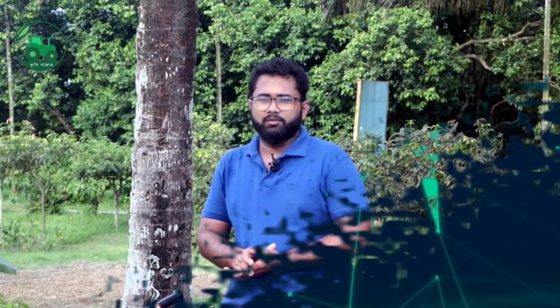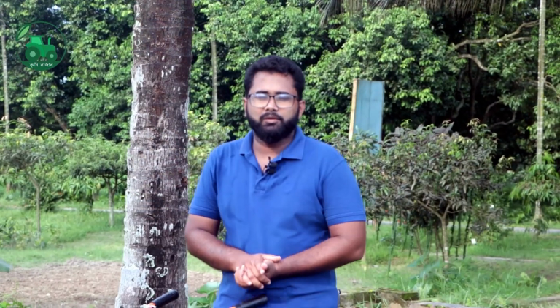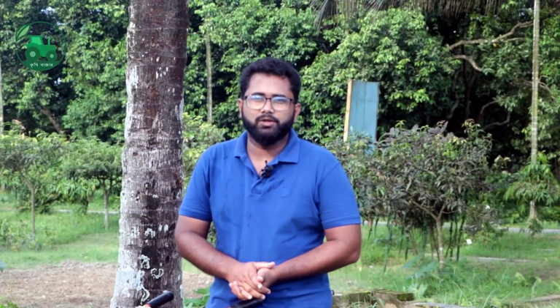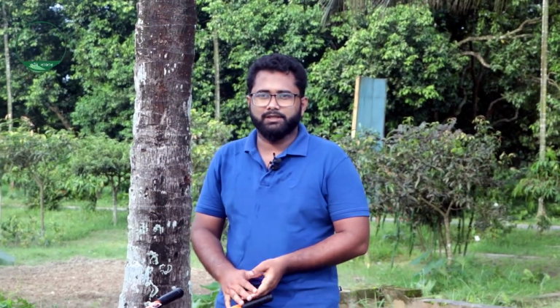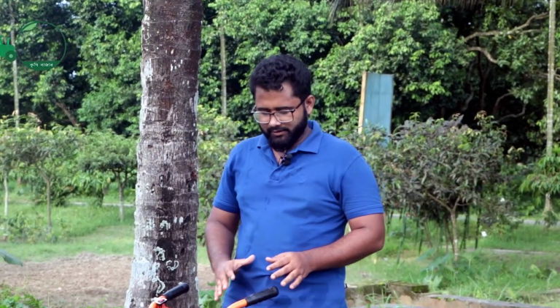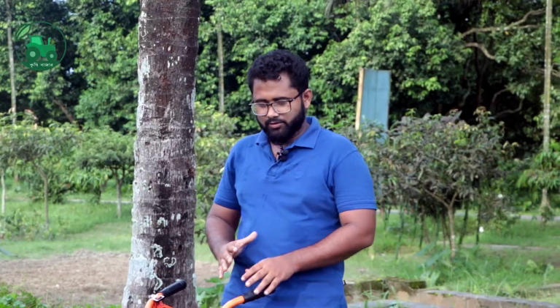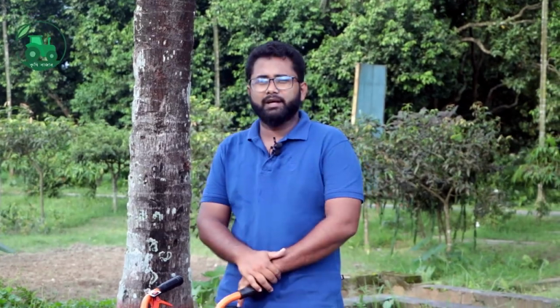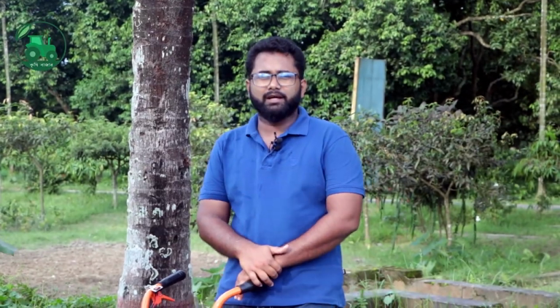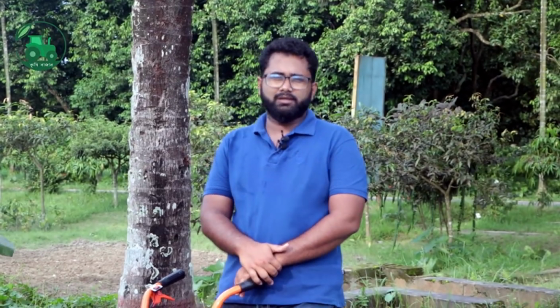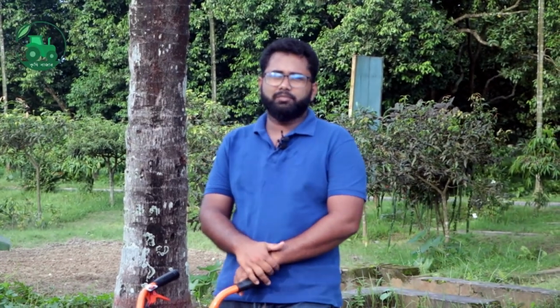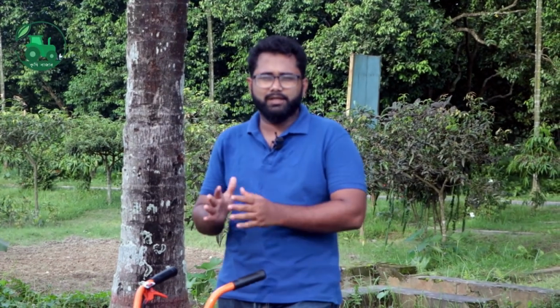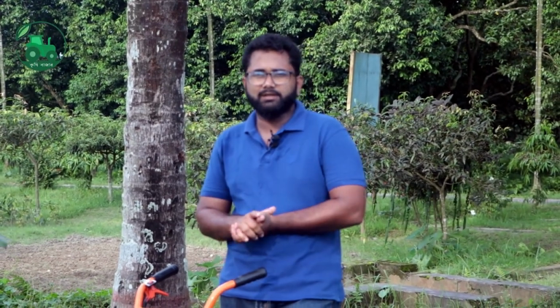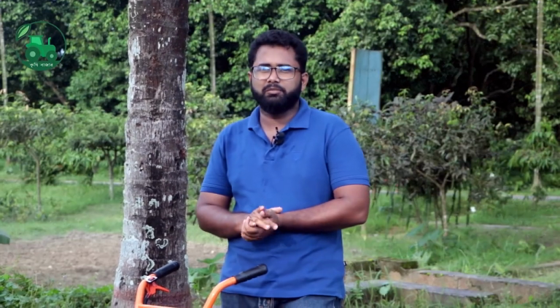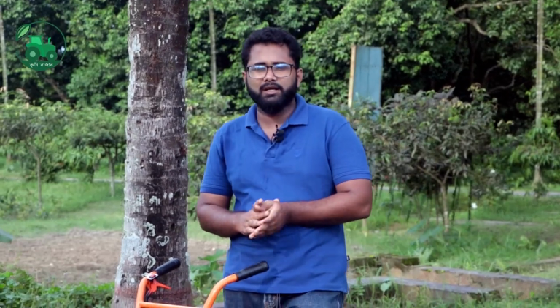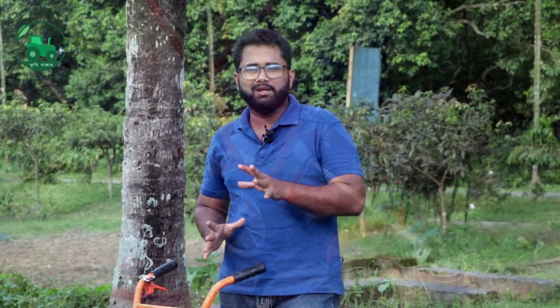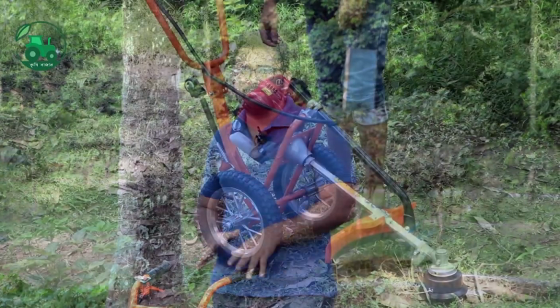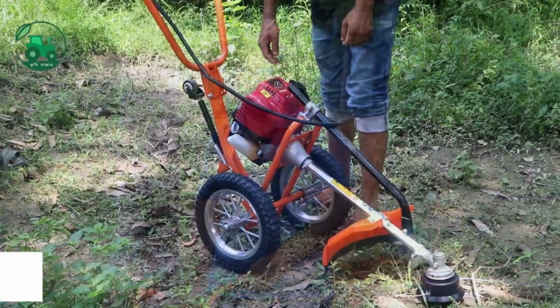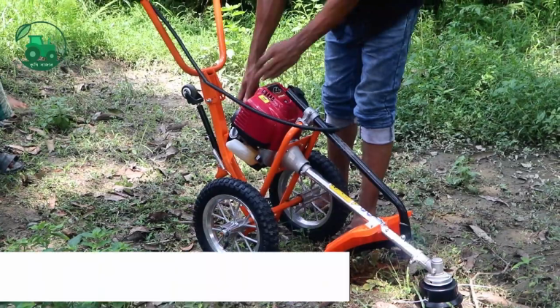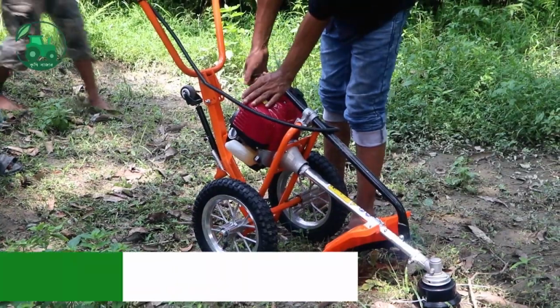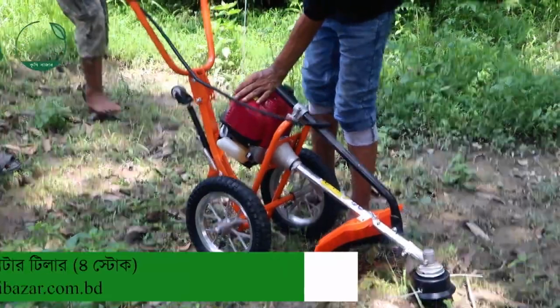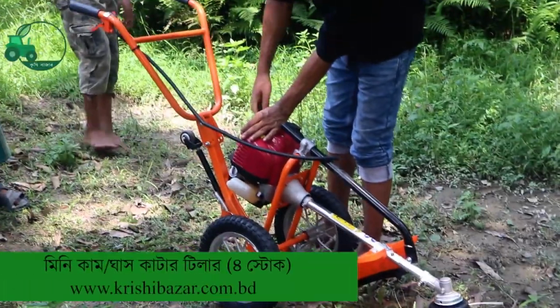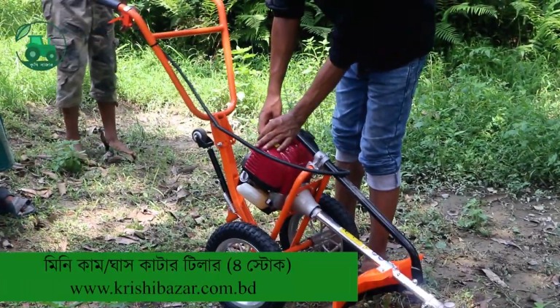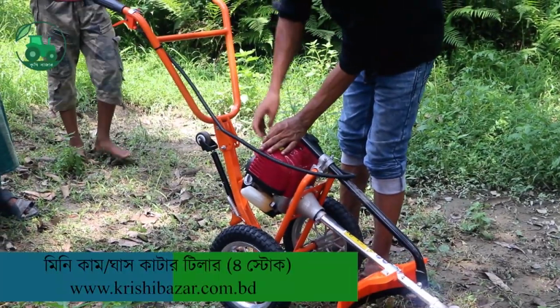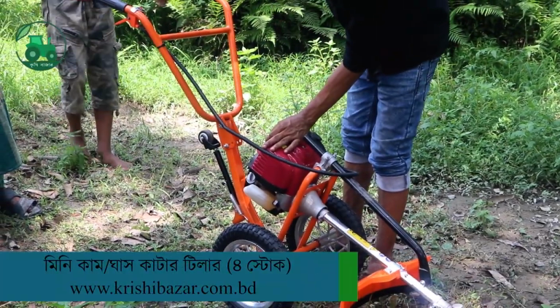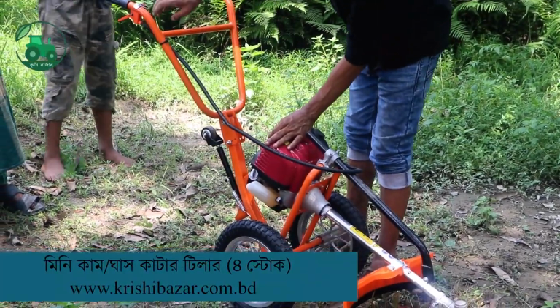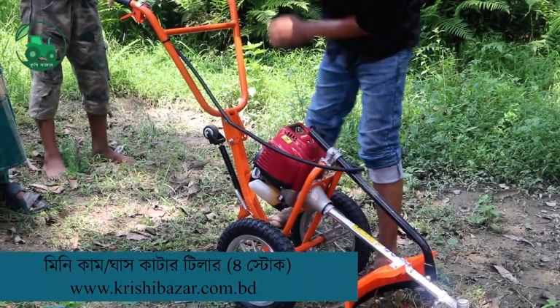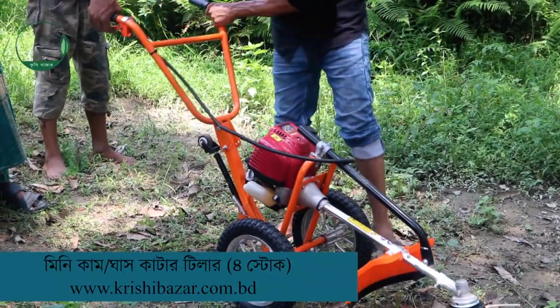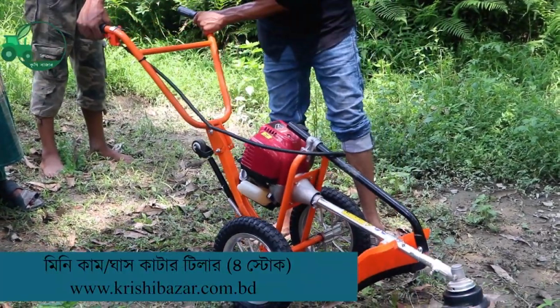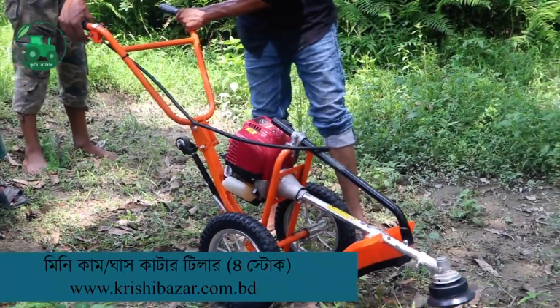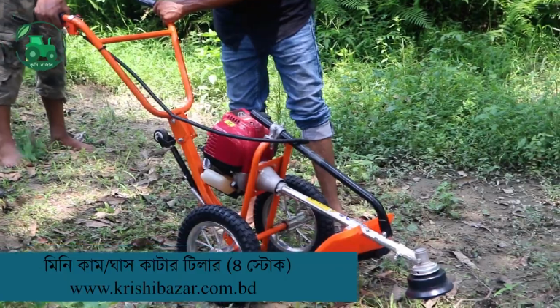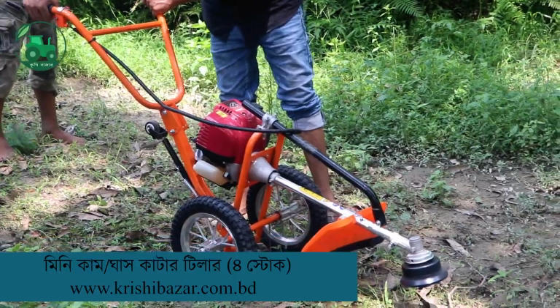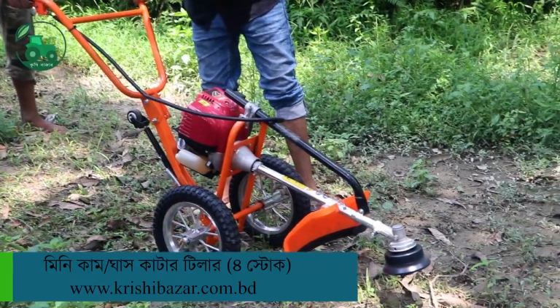Assalamualaikum, I'm Tutu Kishiwajat. I've seen this video here — Mini Tiller. I got a little wet machine and we can cut the machine, and I got the same robot machine.